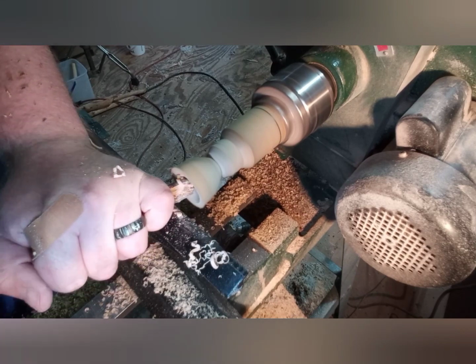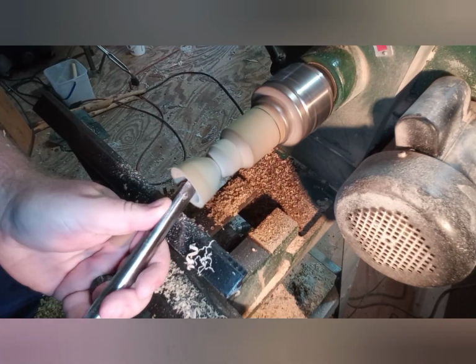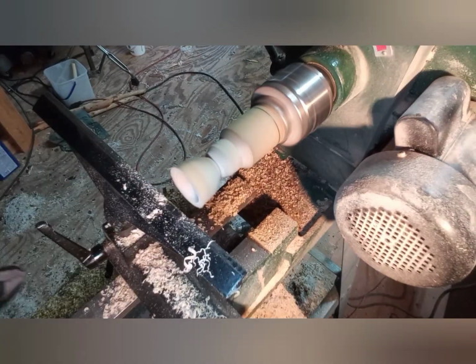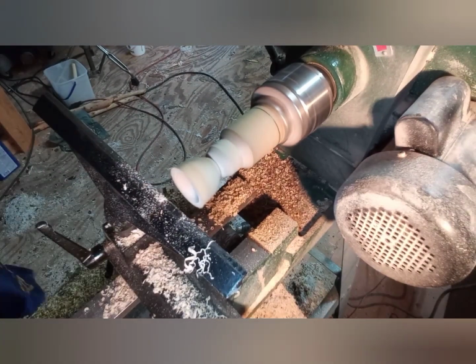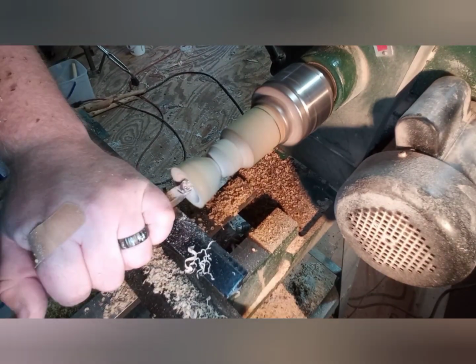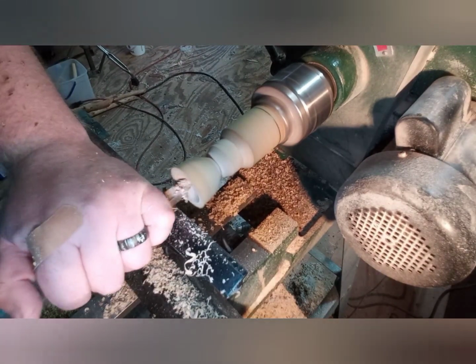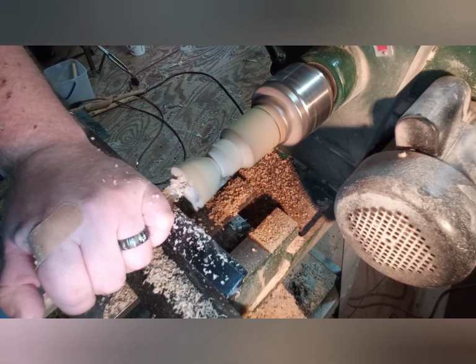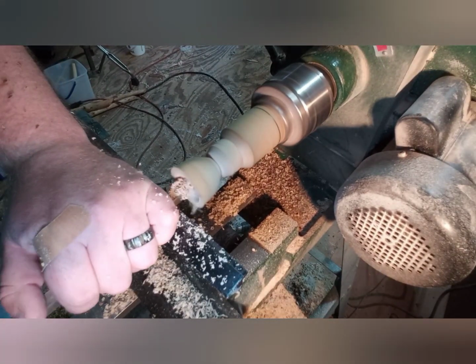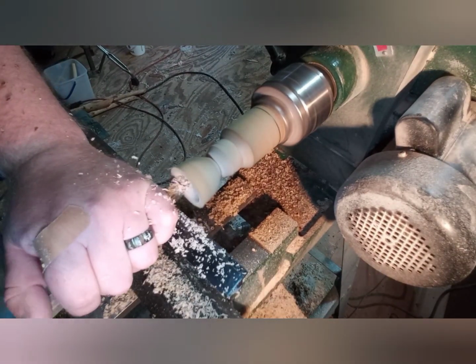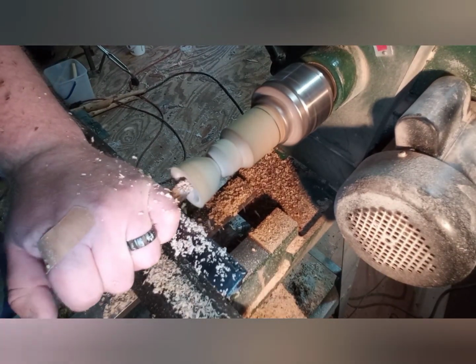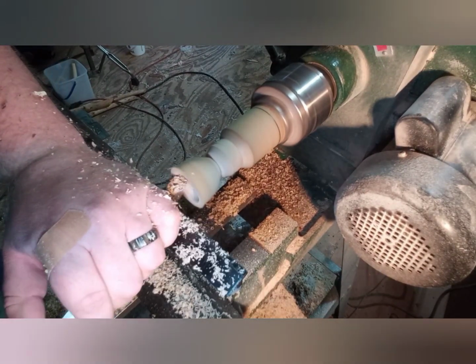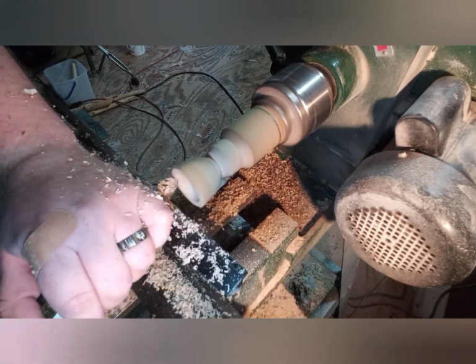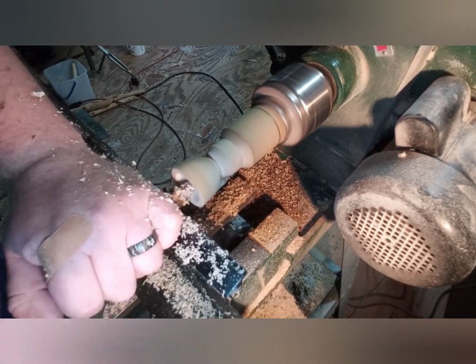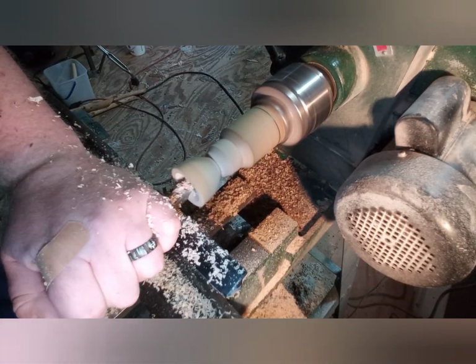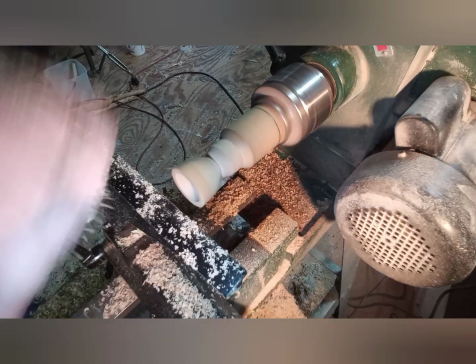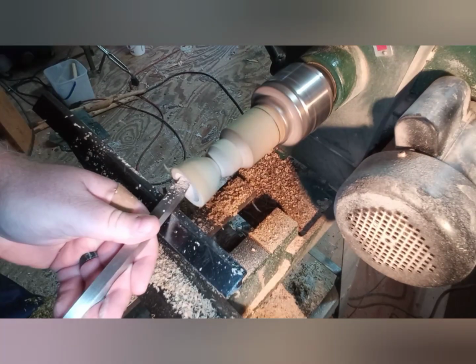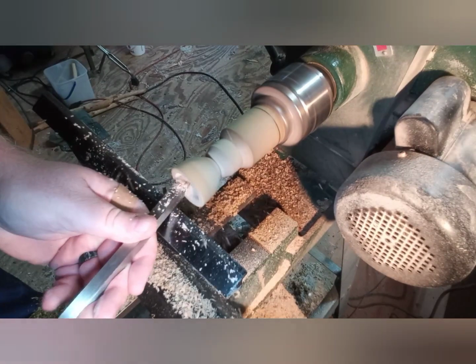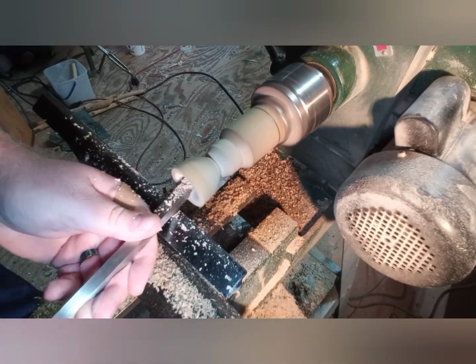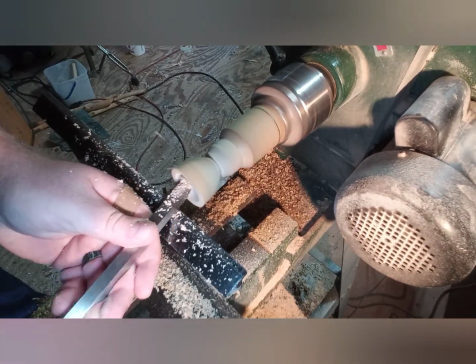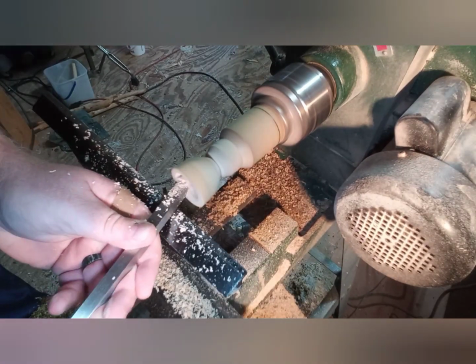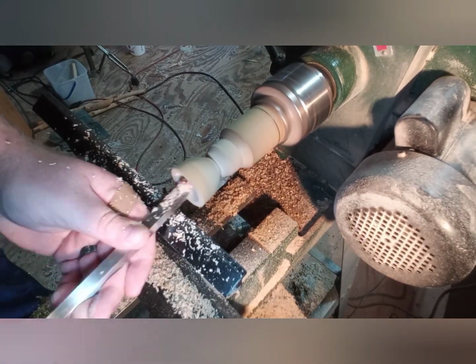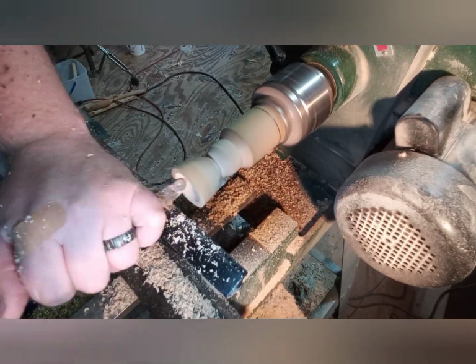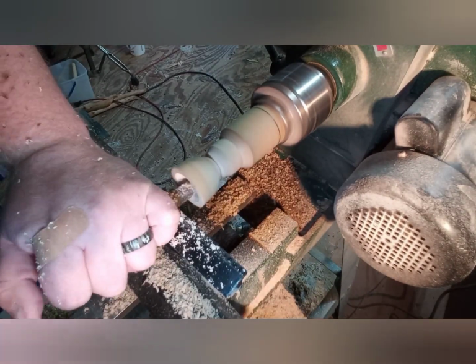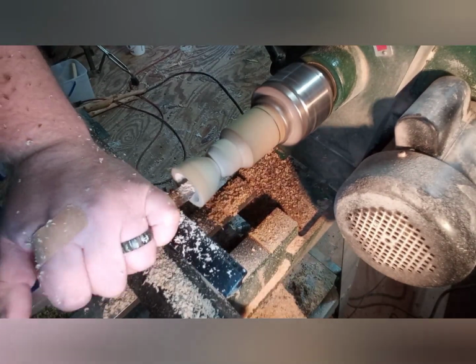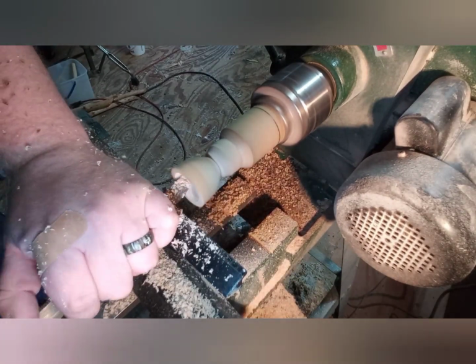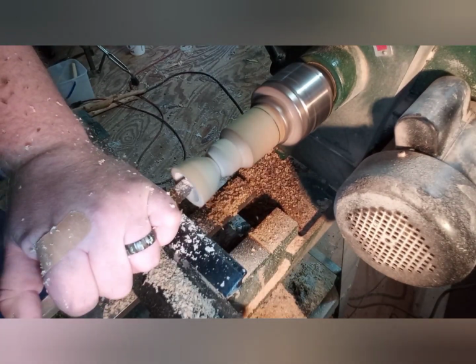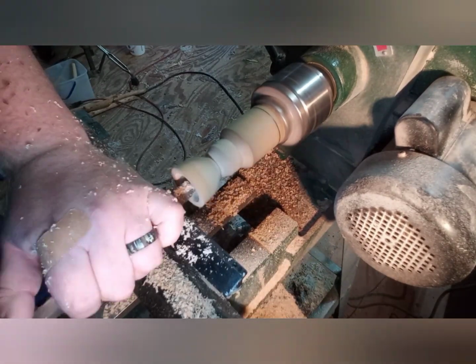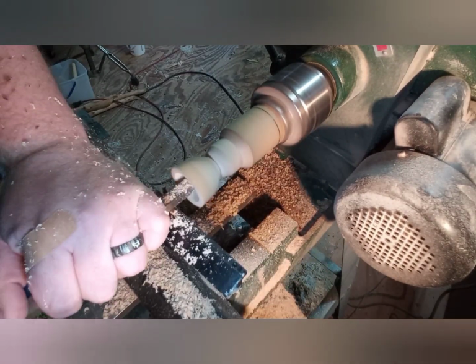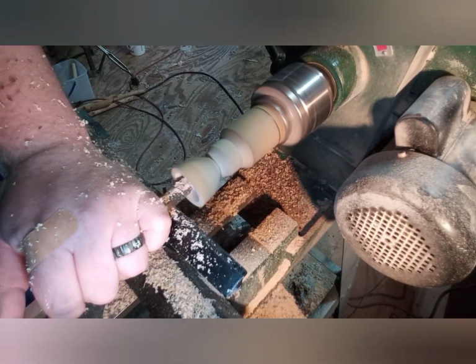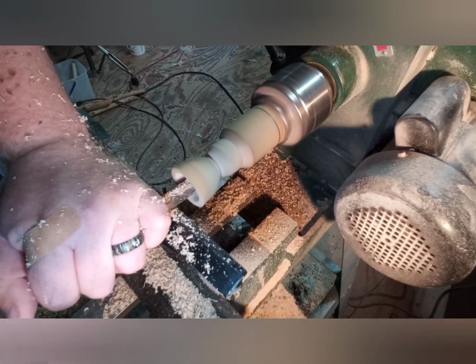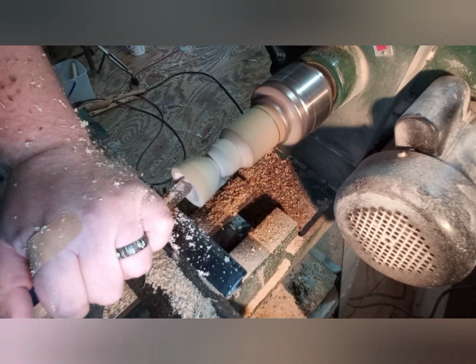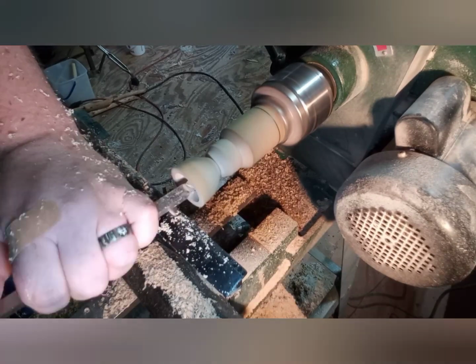I started with my 5/8 inch bowl gouge, but since this has been in green wood I switched to my round-nosed carbide. It seems to do the job quite well.